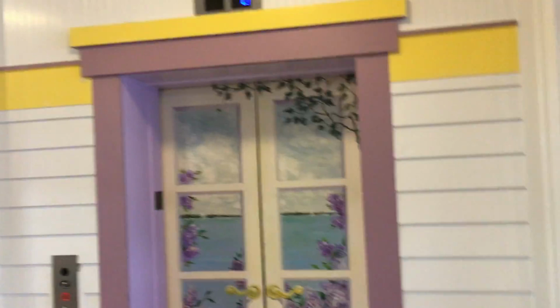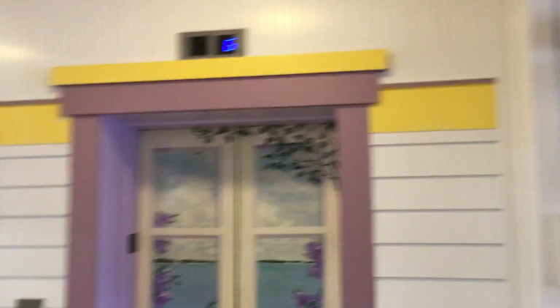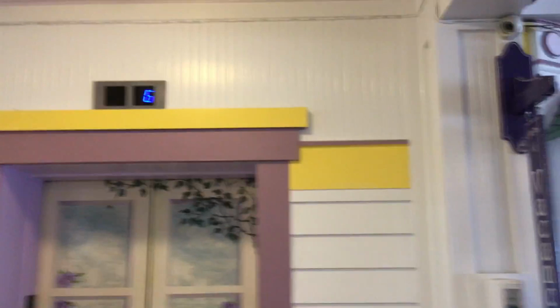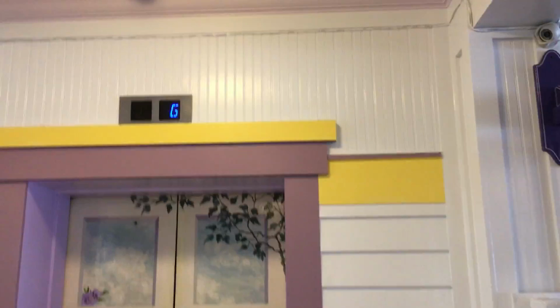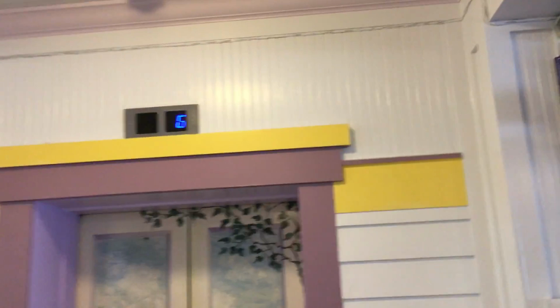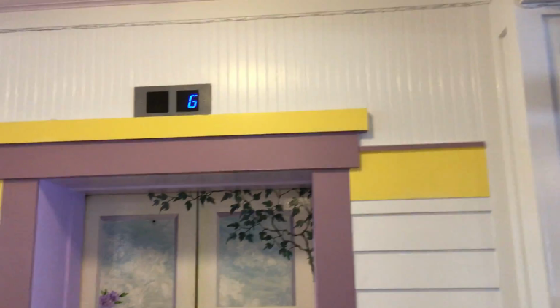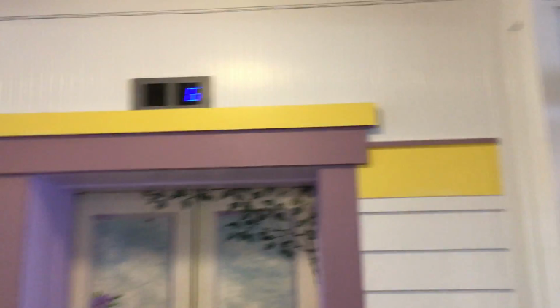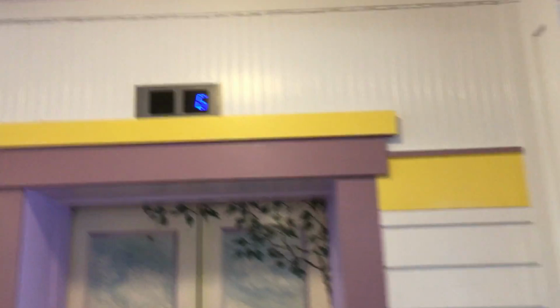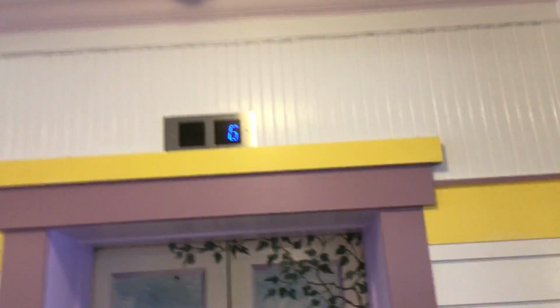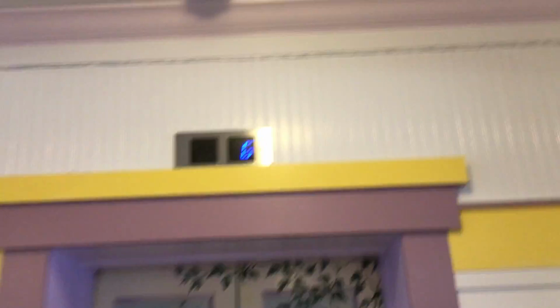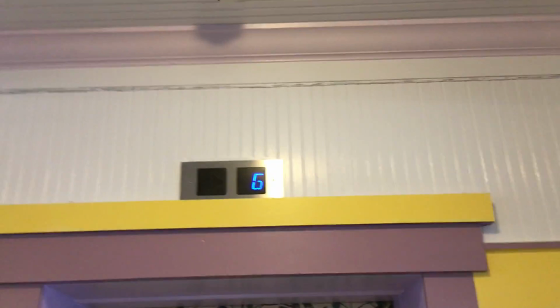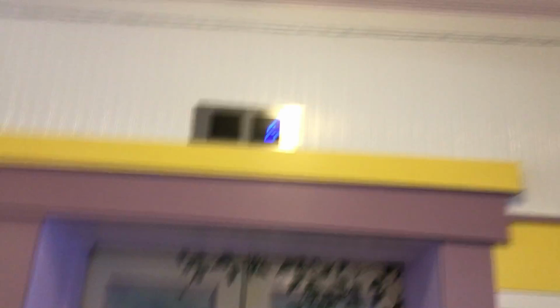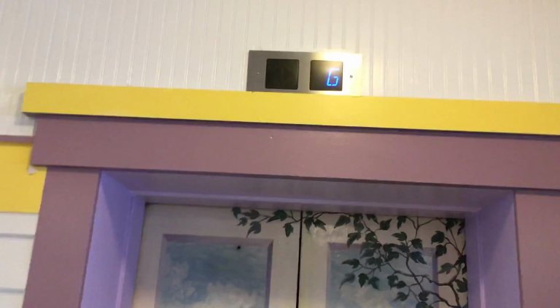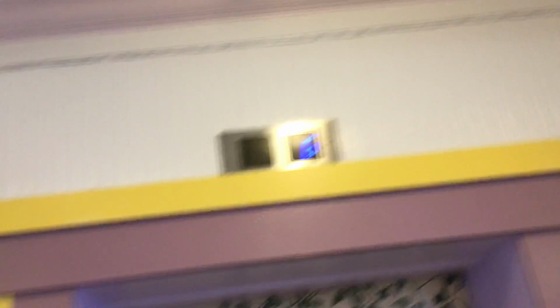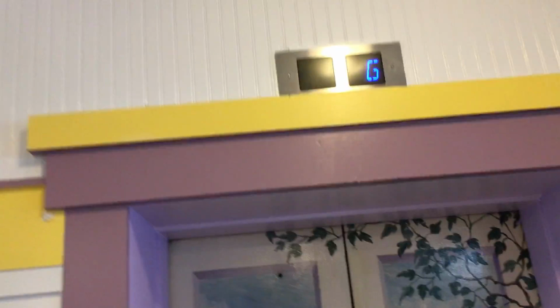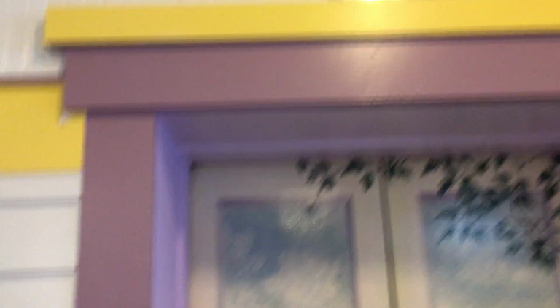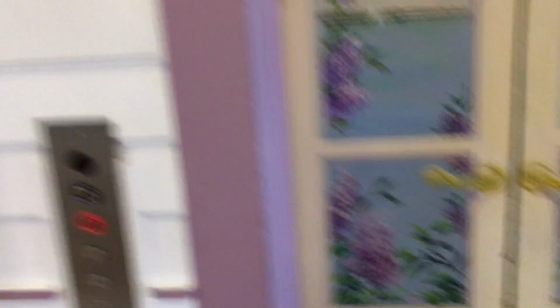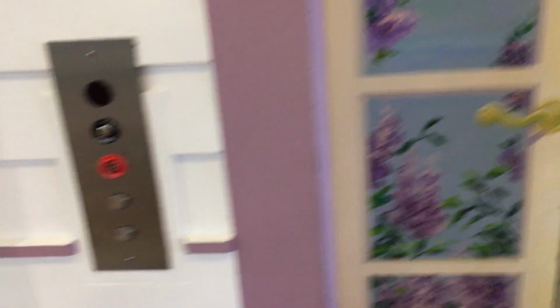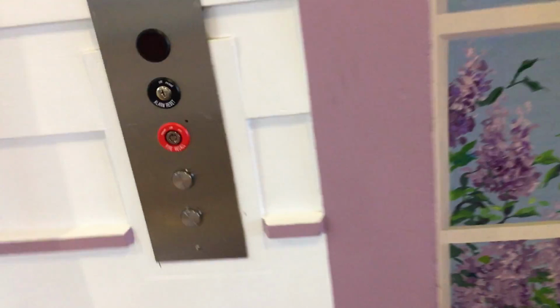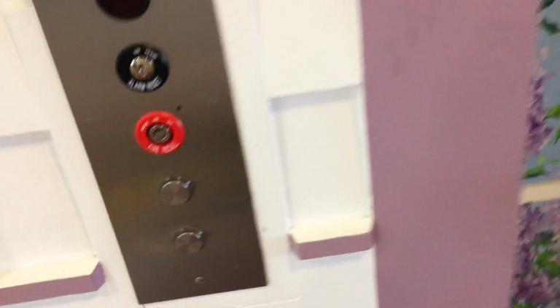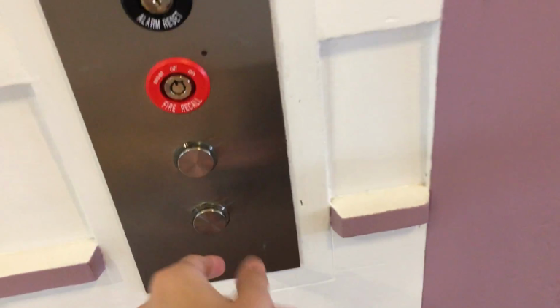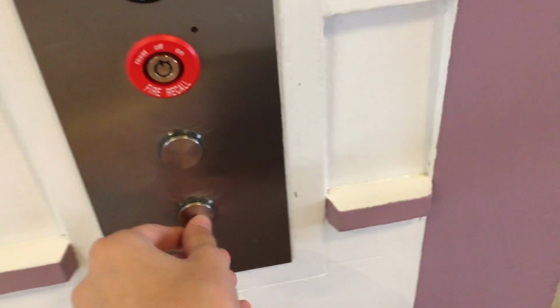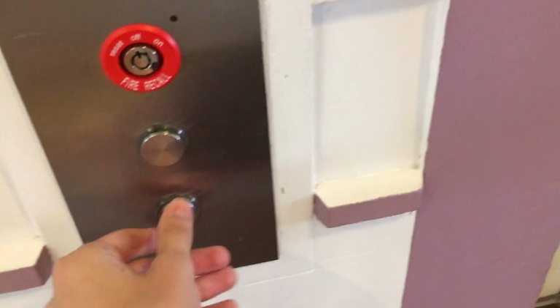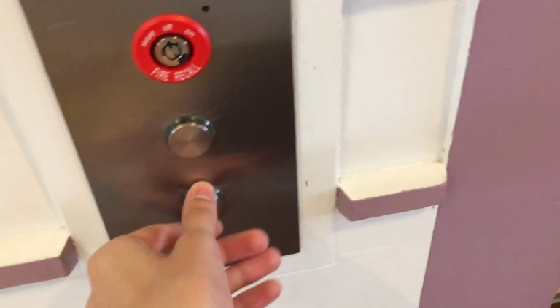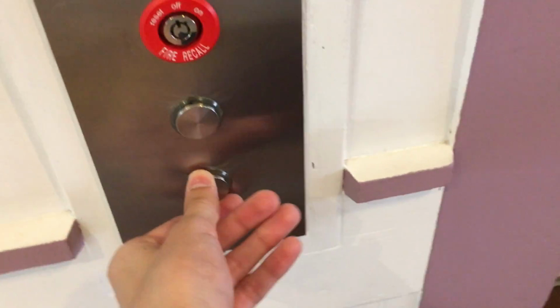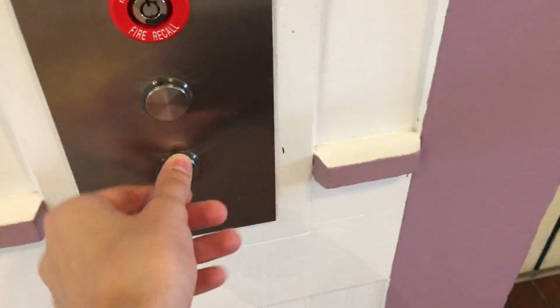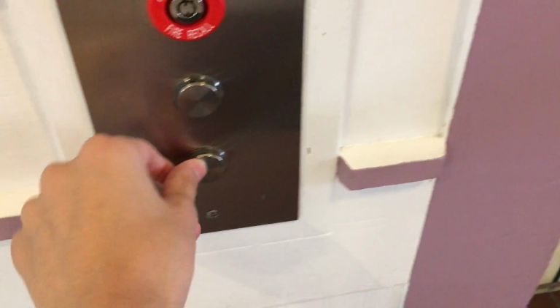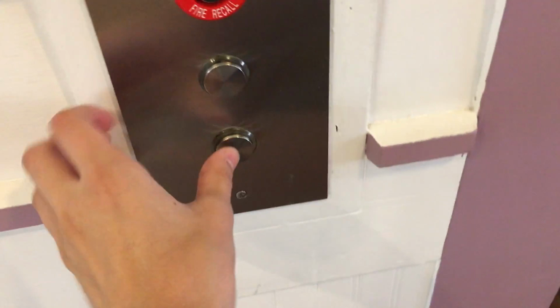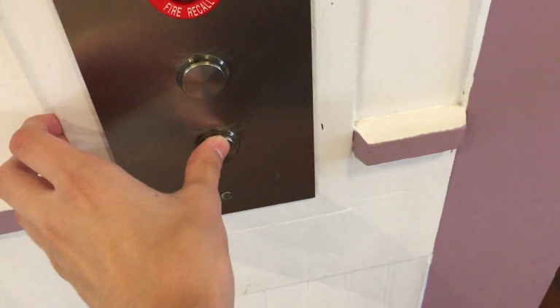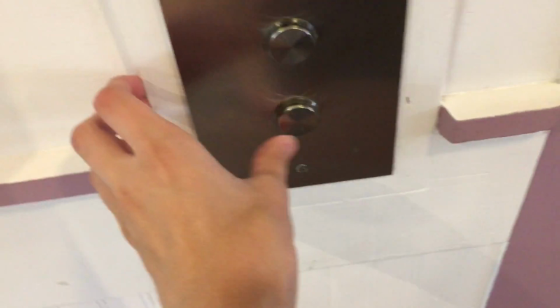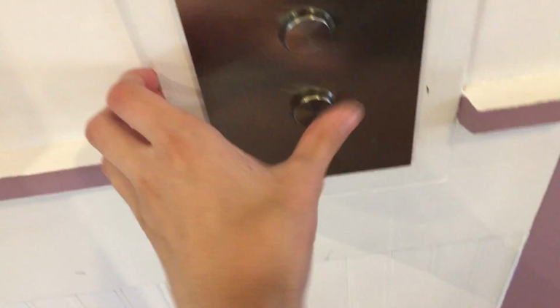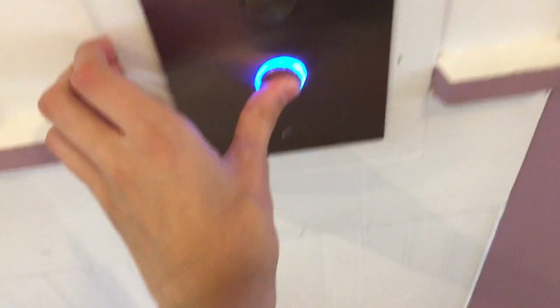This is the elevator here at Lilac Tree Hotel on Mackinac Island, Michigan. And it's open.